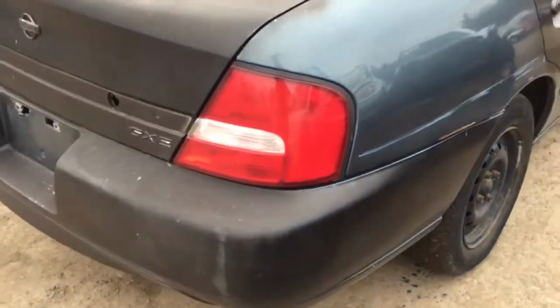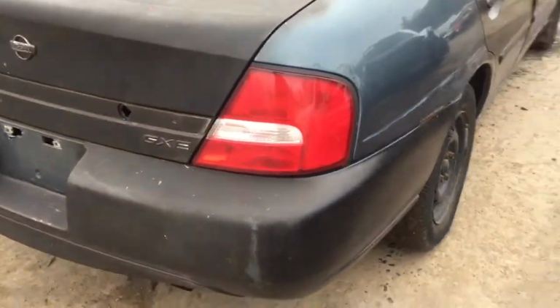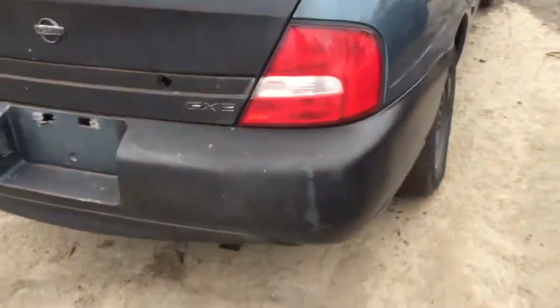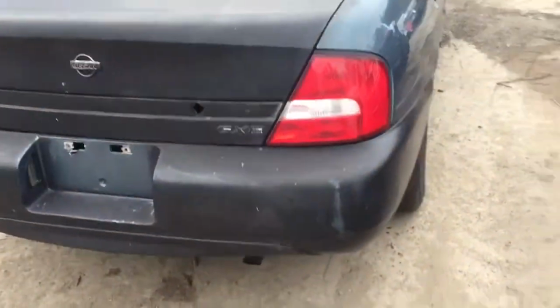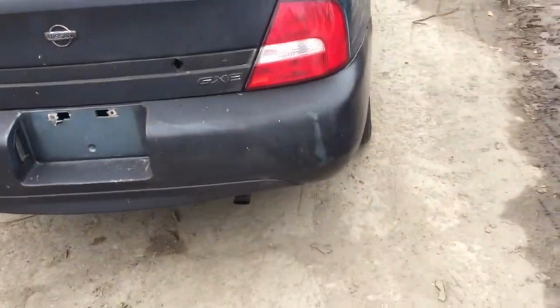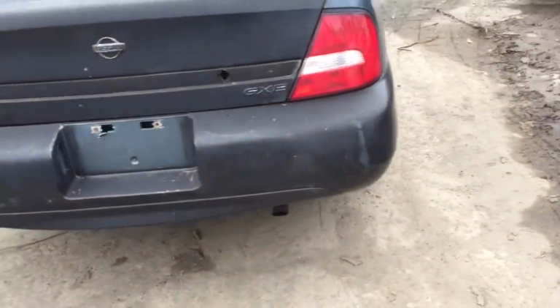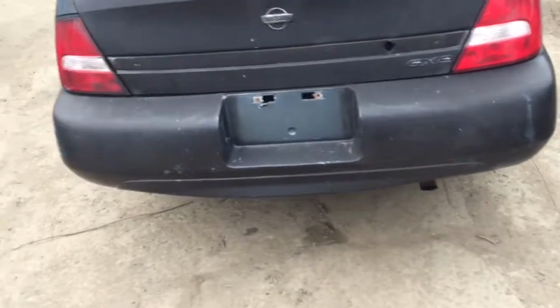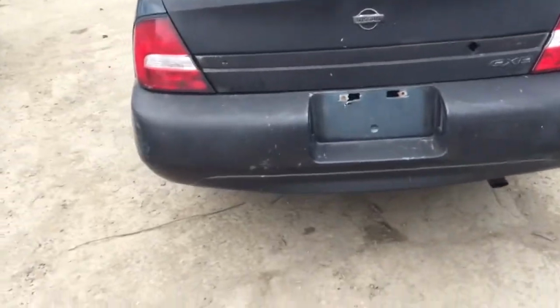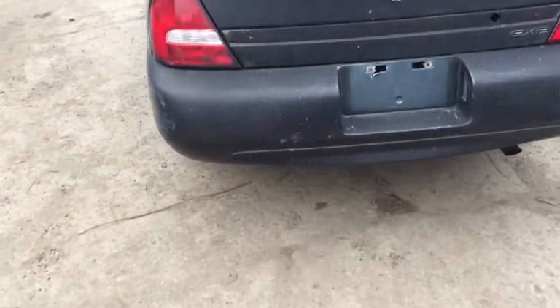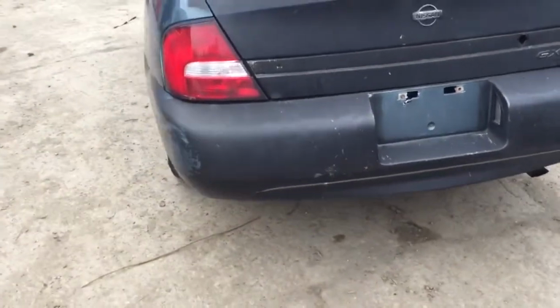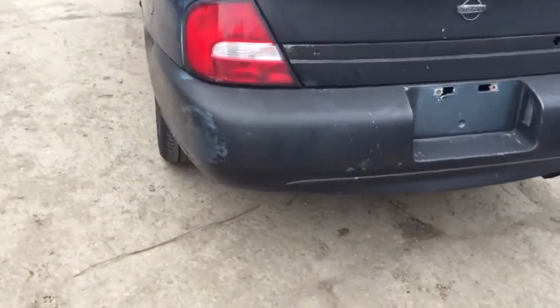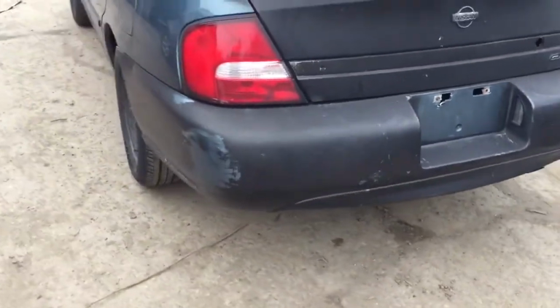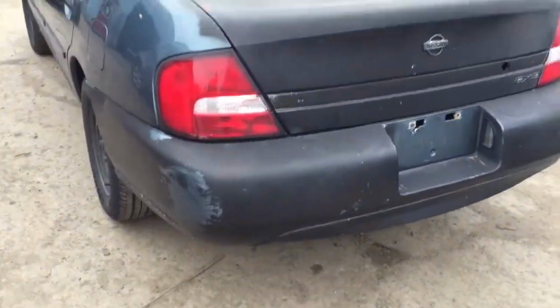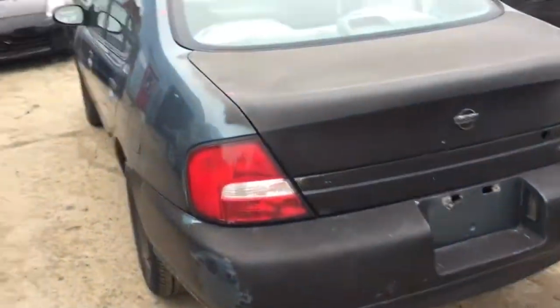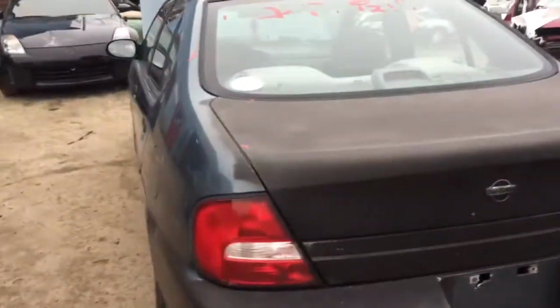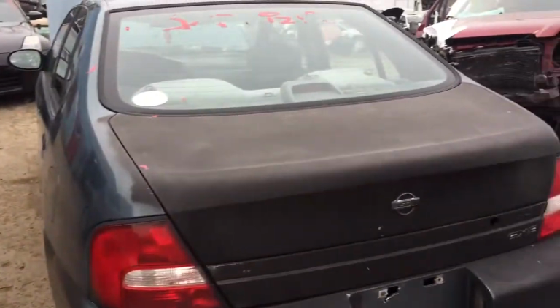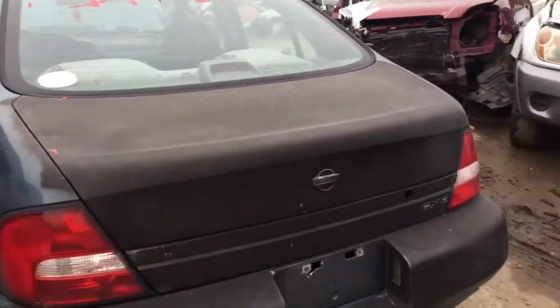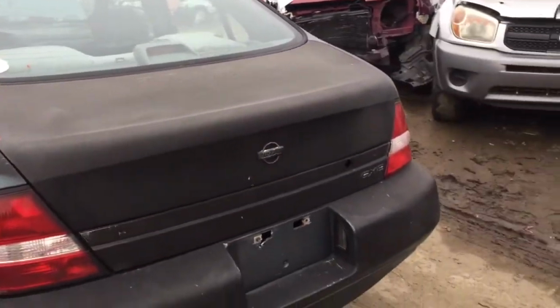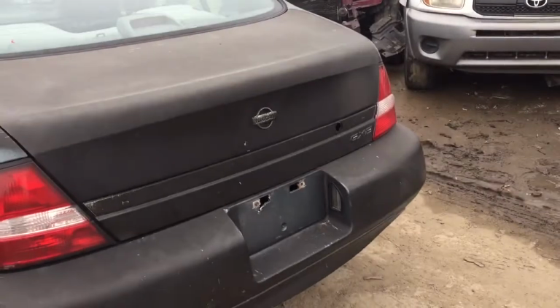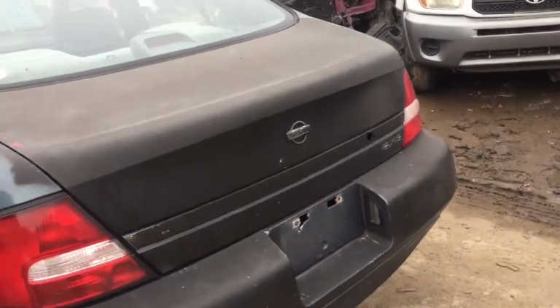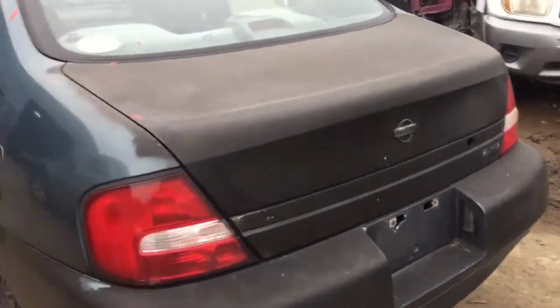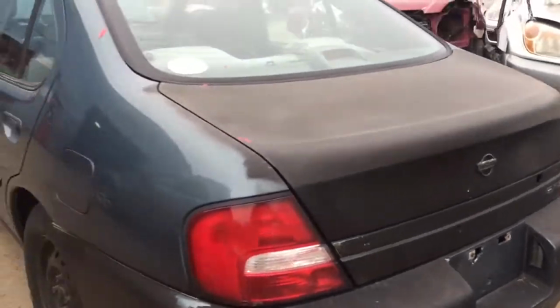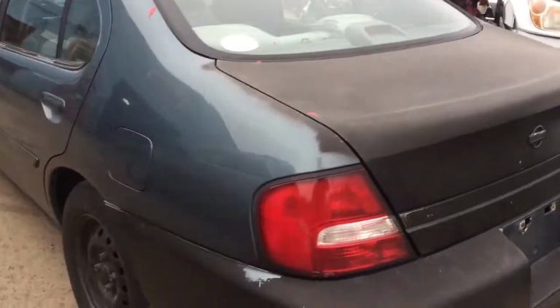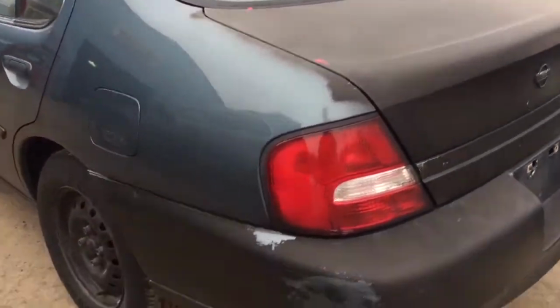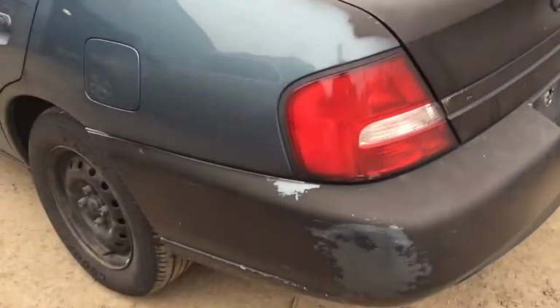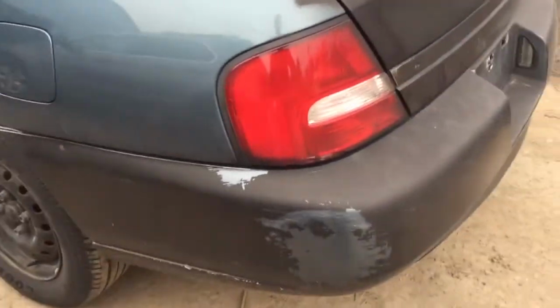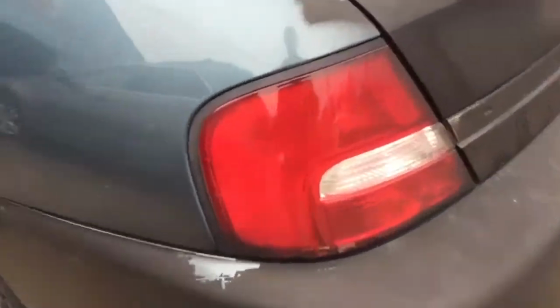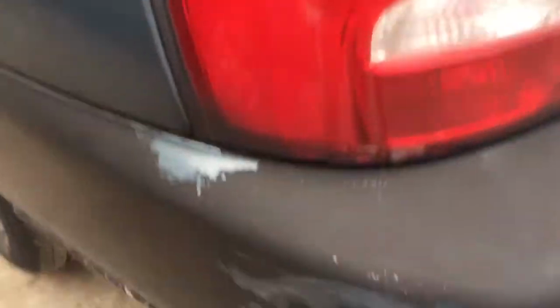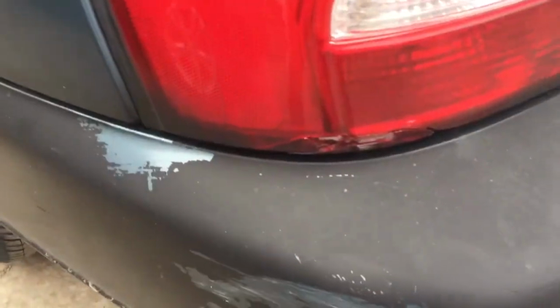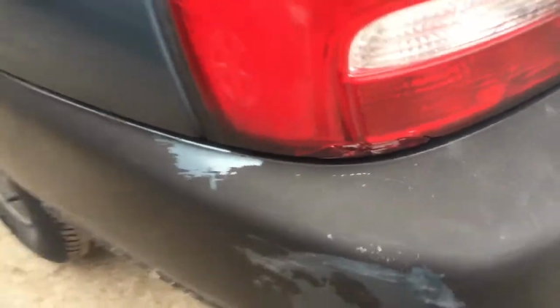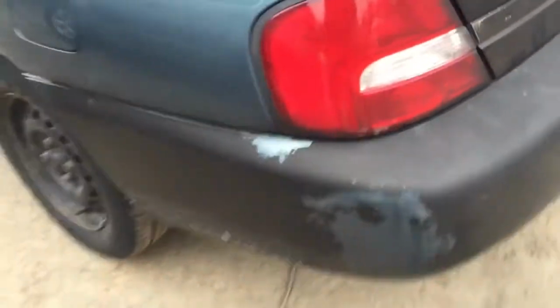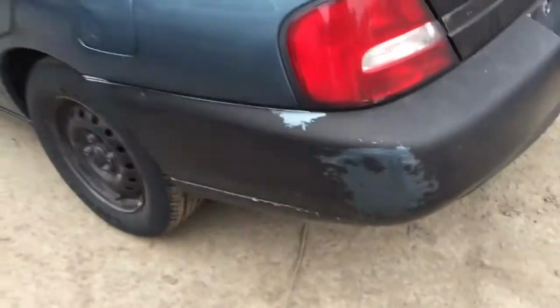Good taillight. Rear bumper scuffed up, lid scratched a bit. Junk taillight on the driver side.